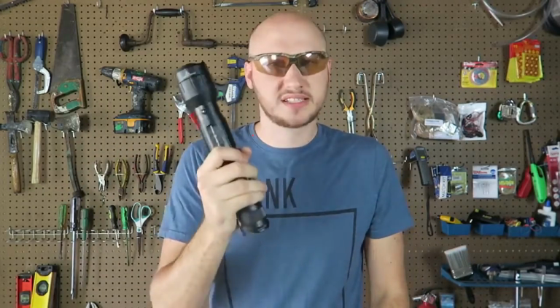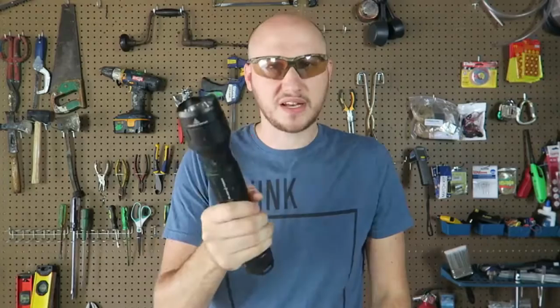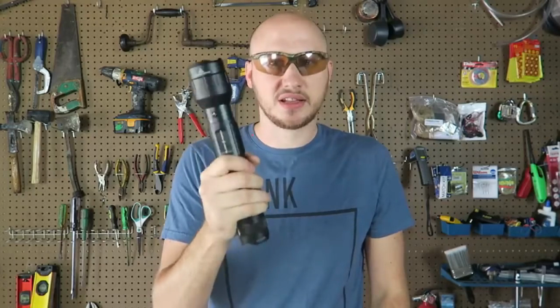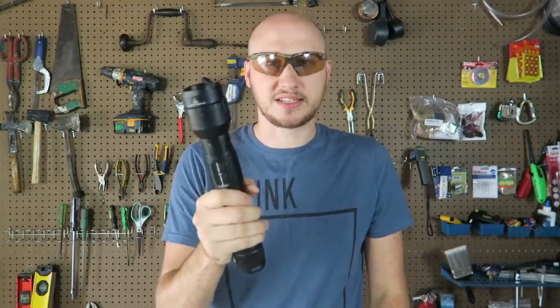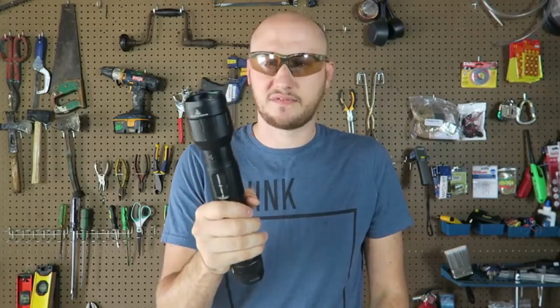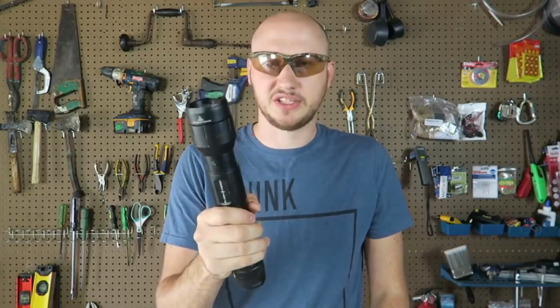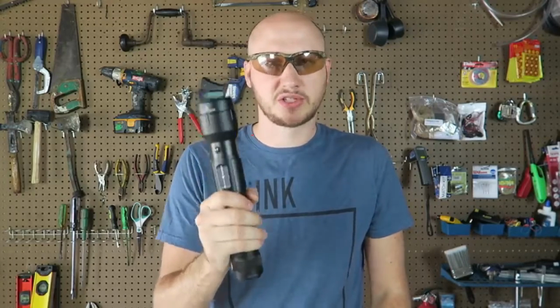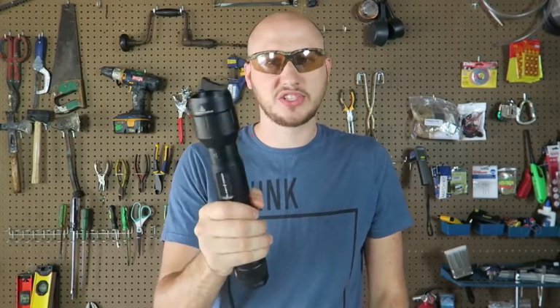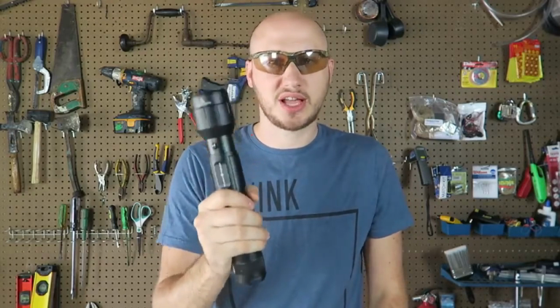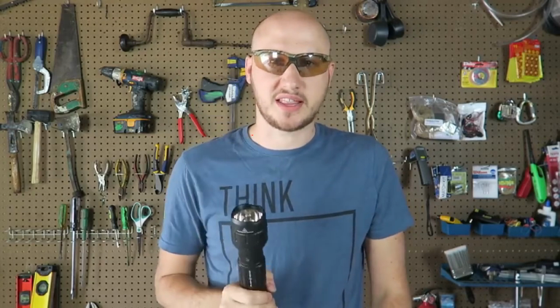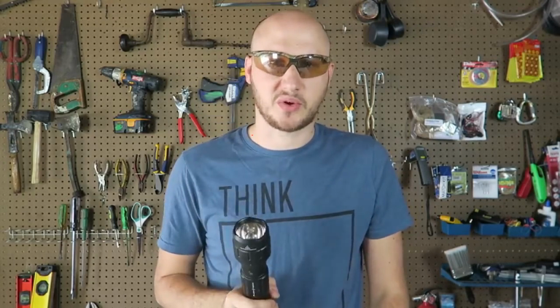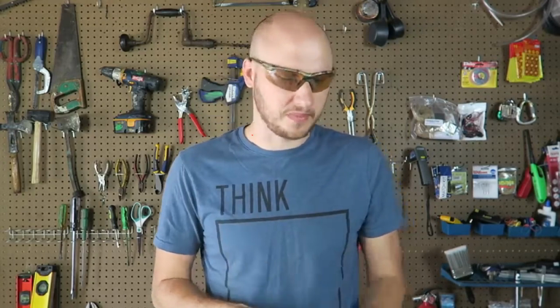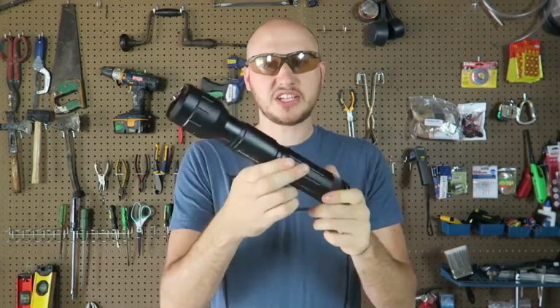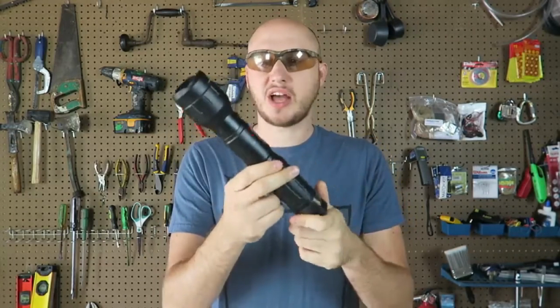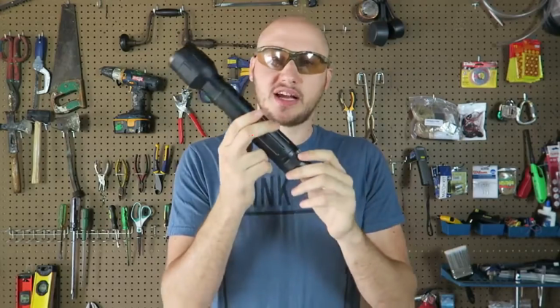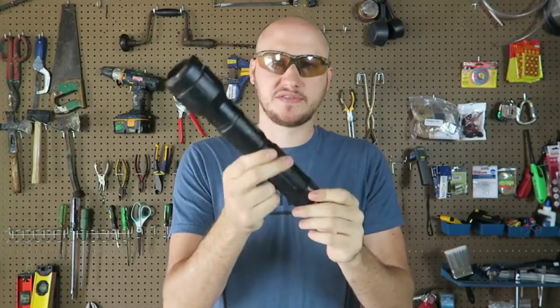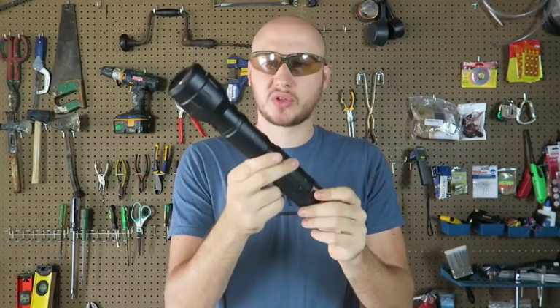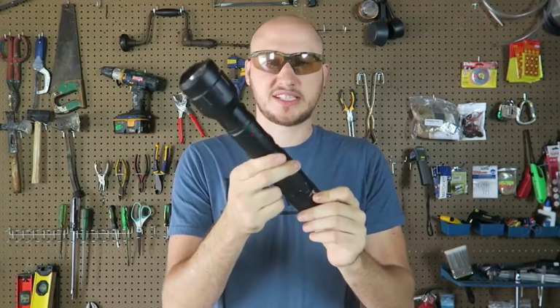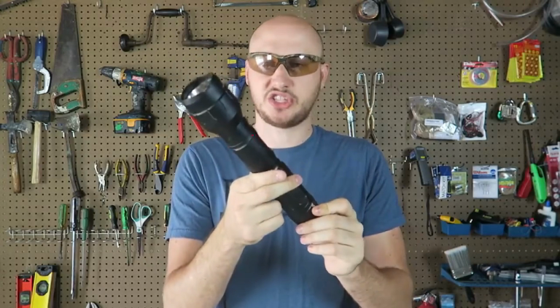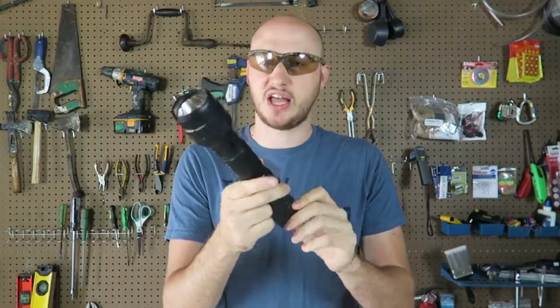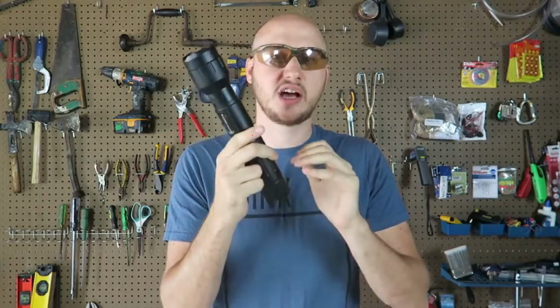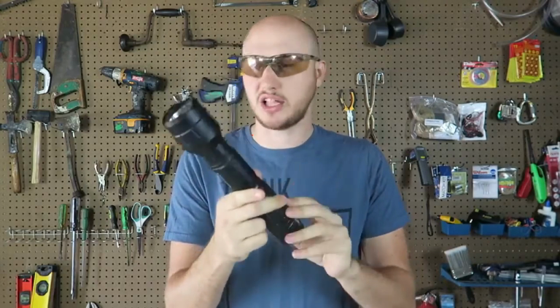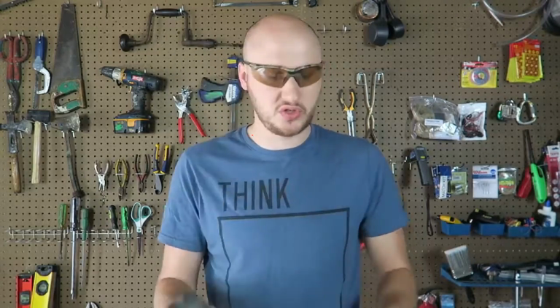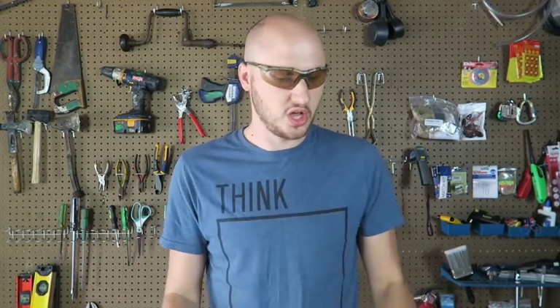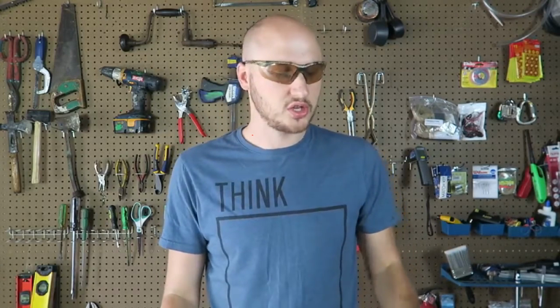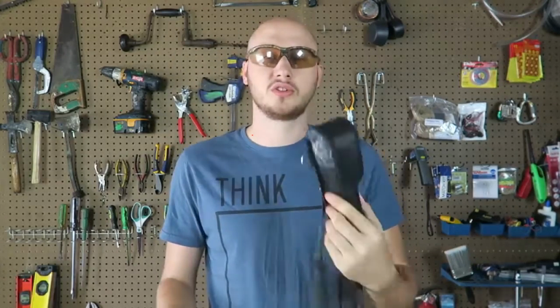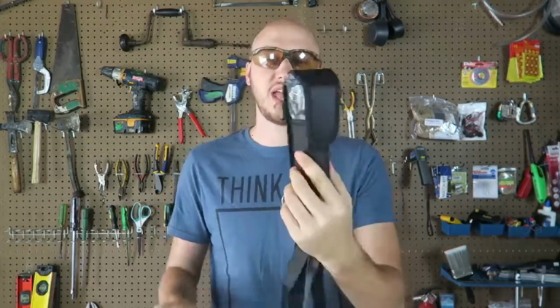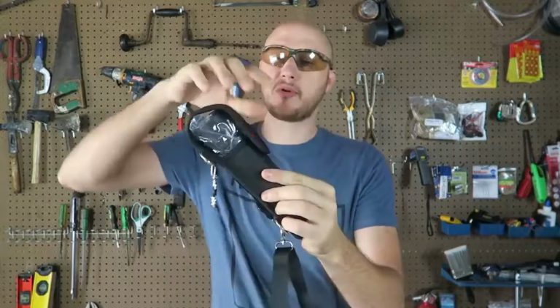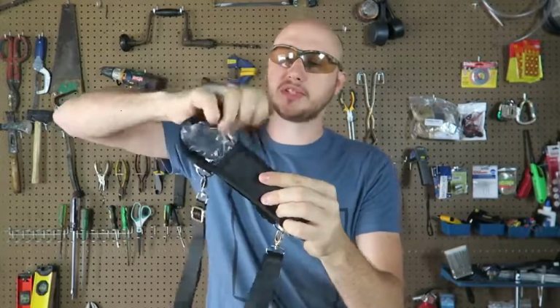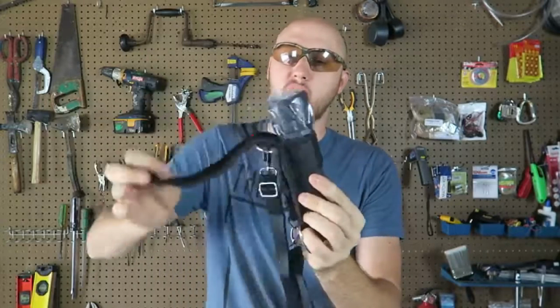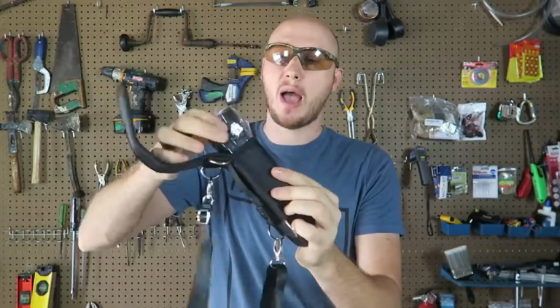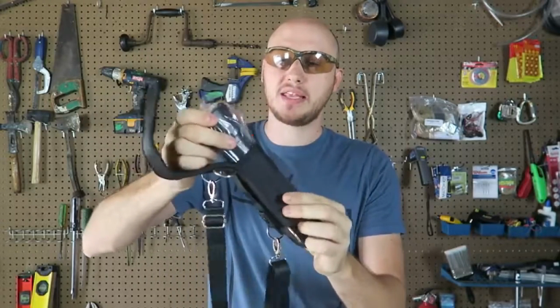It's definitely not intended for kids, so kids do not try this at home. This flashlight I already reviewed on a second channel and it got lots of views, so today I'm going to review the mini version.